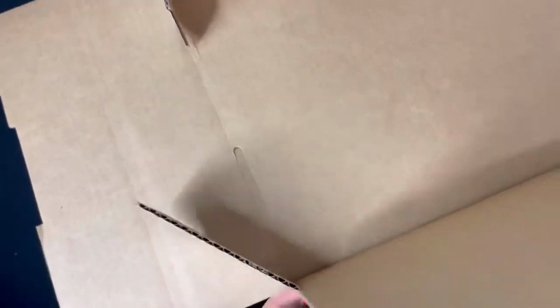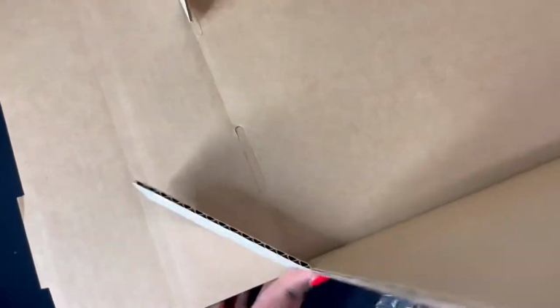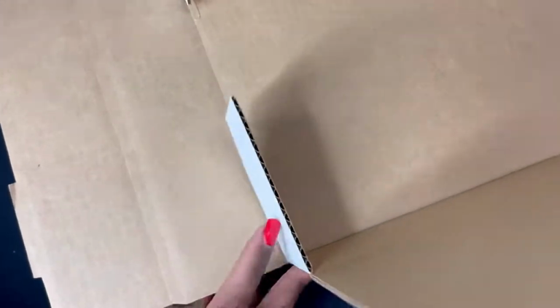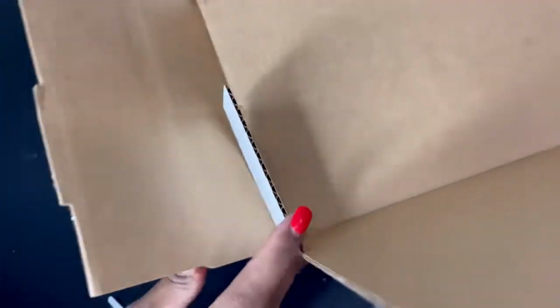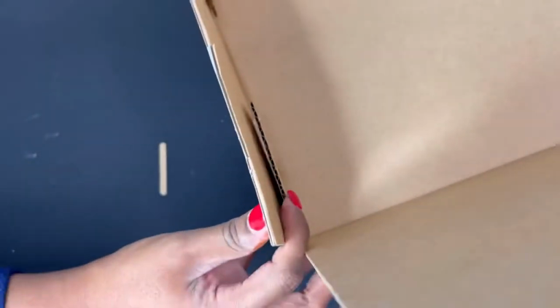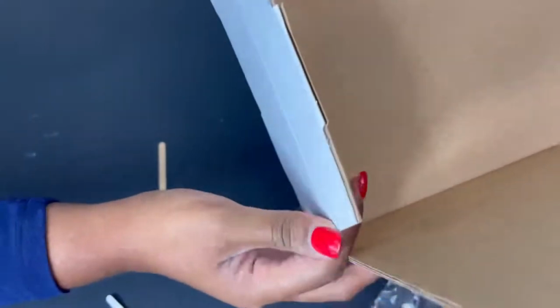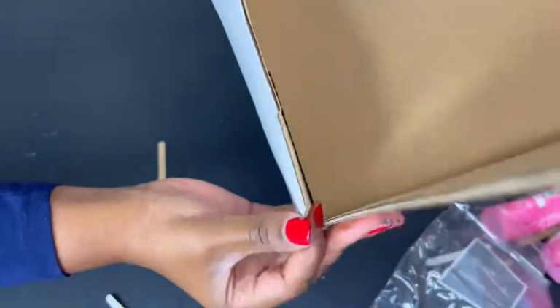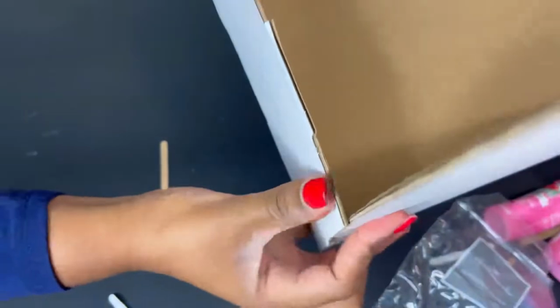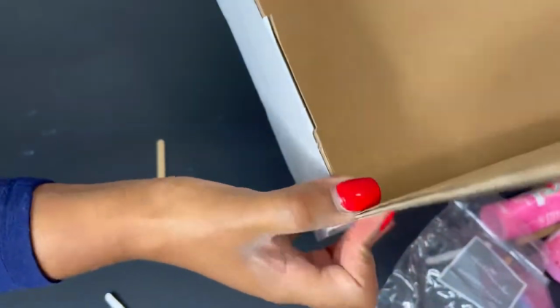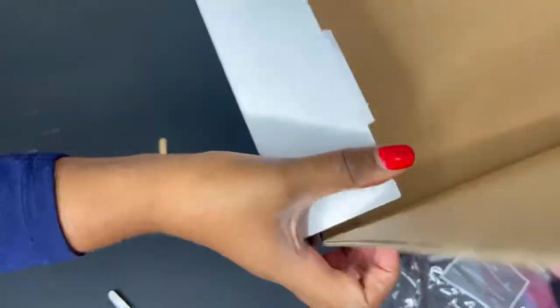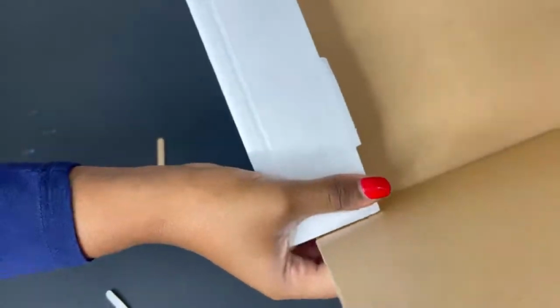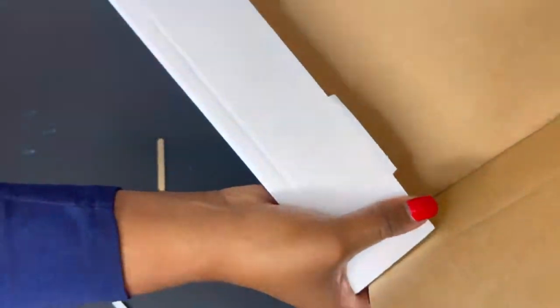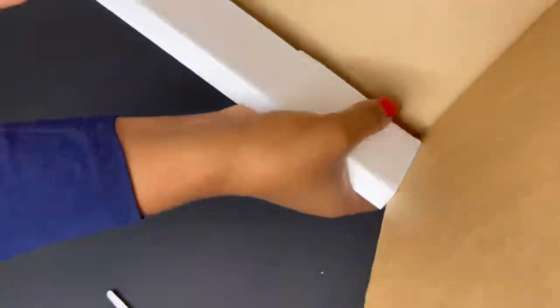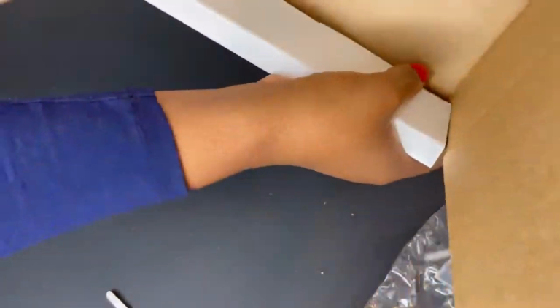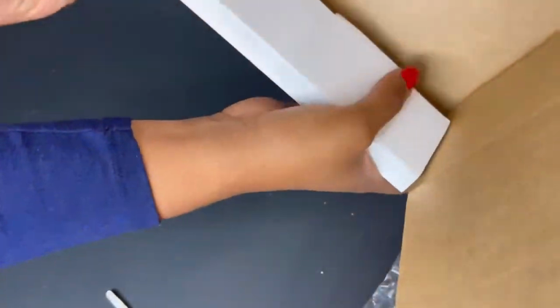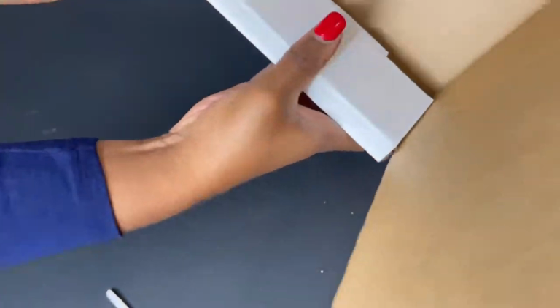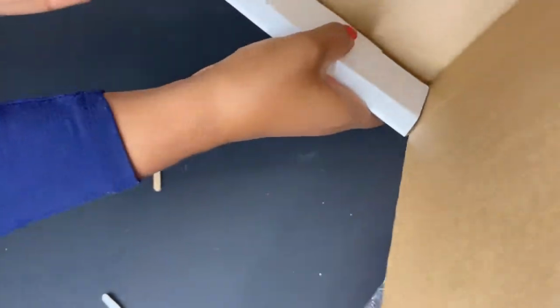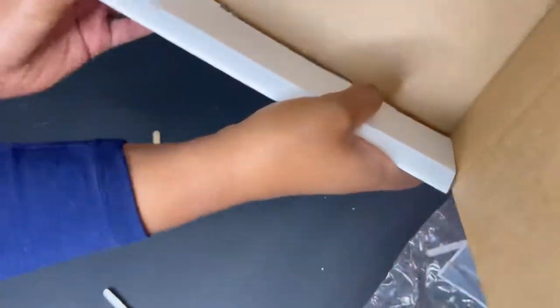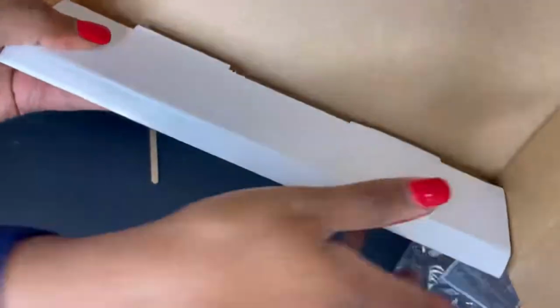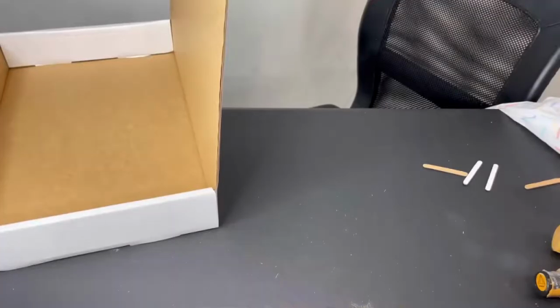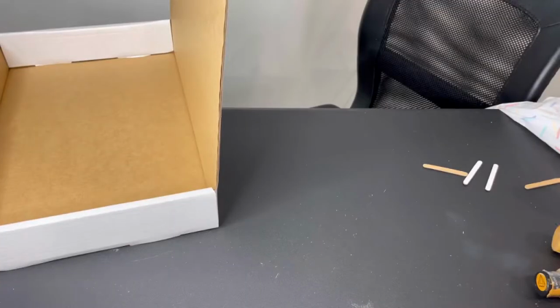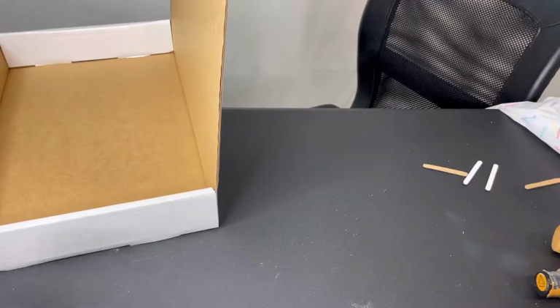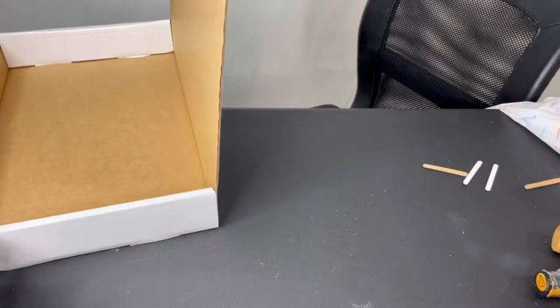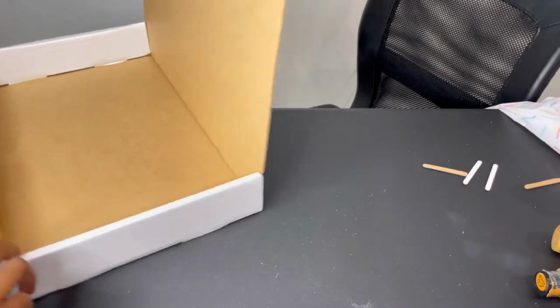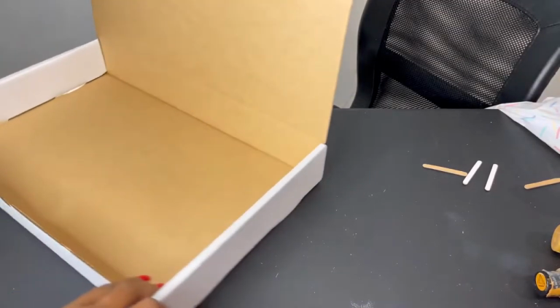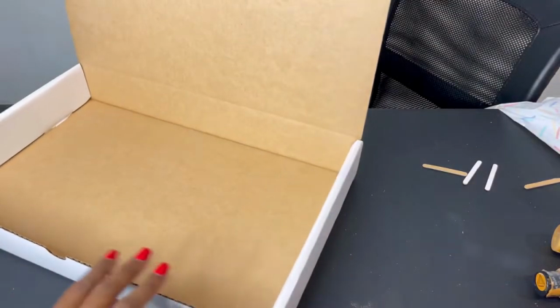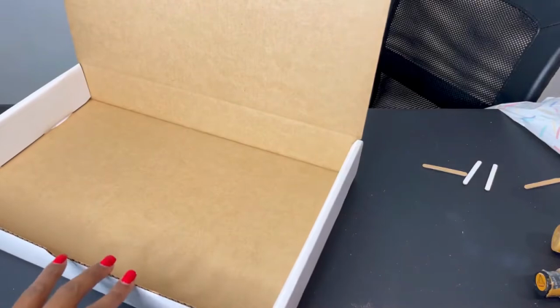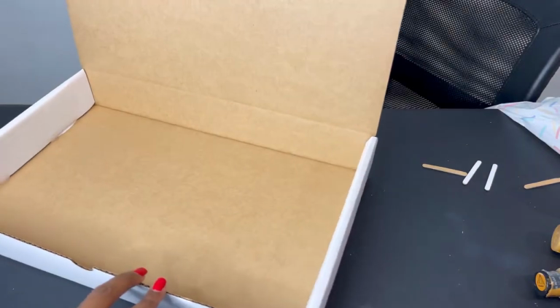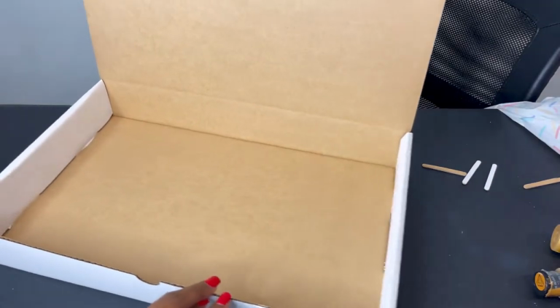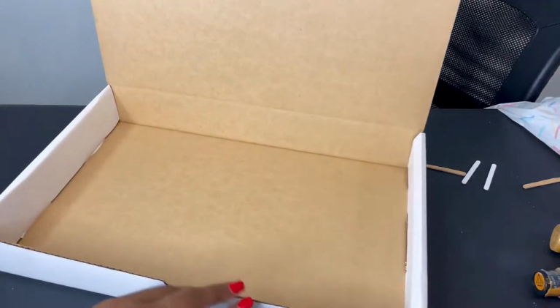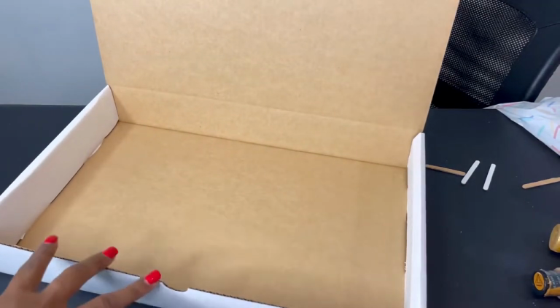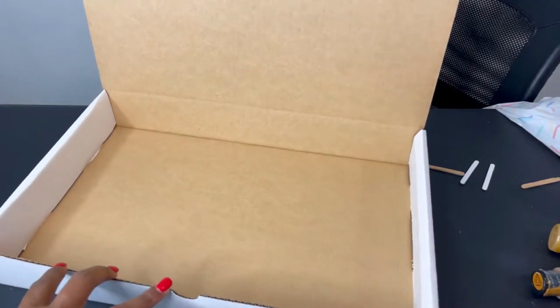I know y'all see my ashy hands — don't mind it. I paint a lot, so I wash my hands often and they get dry. My box is all nicely built.